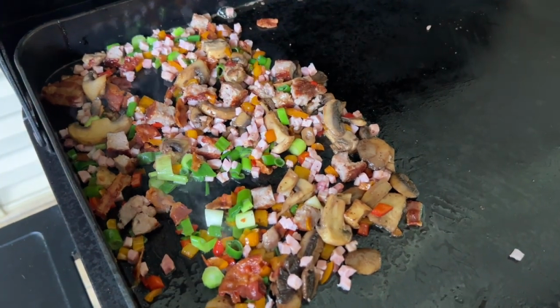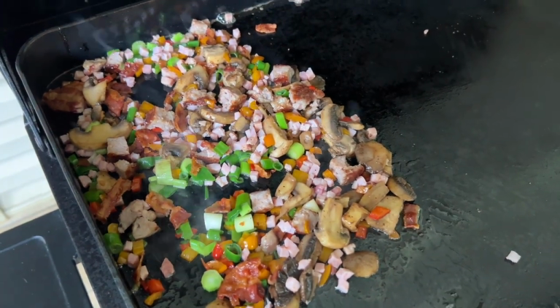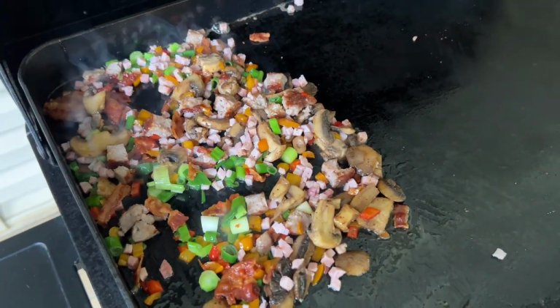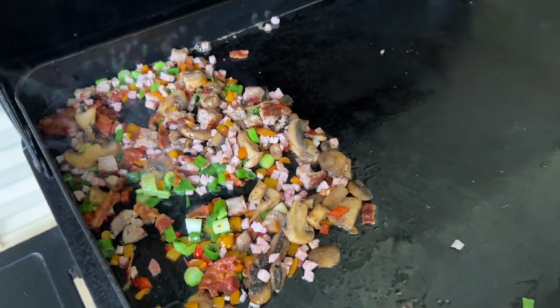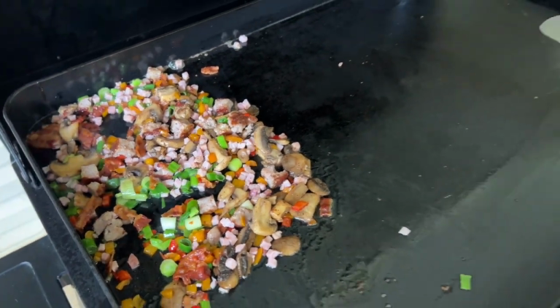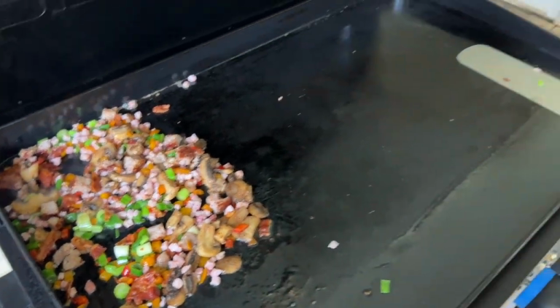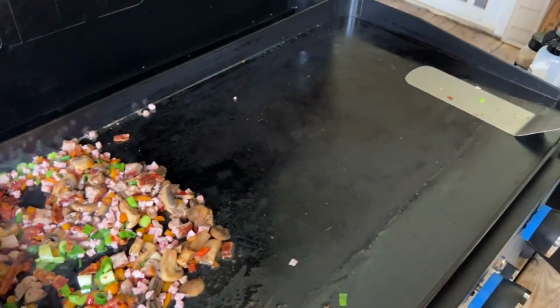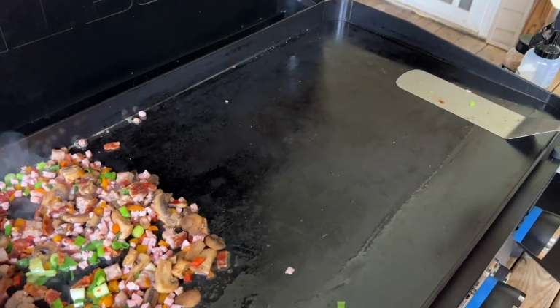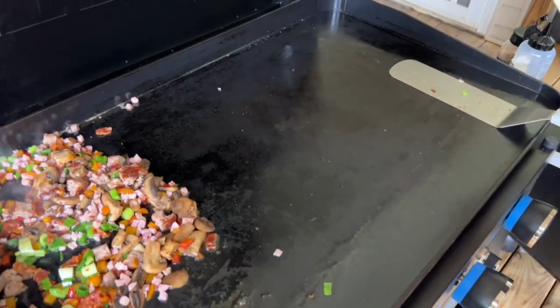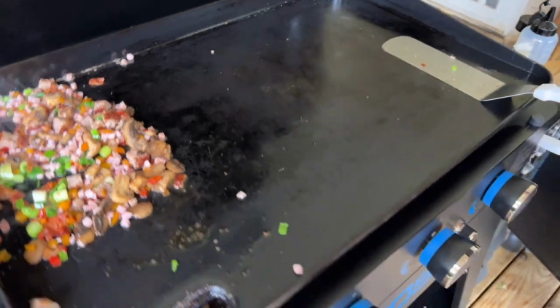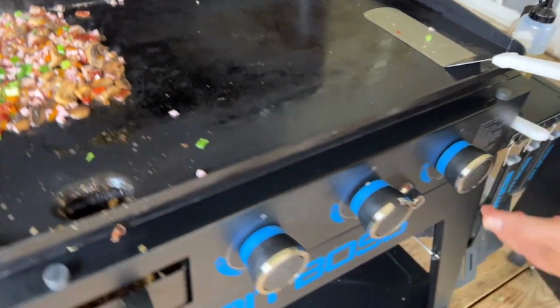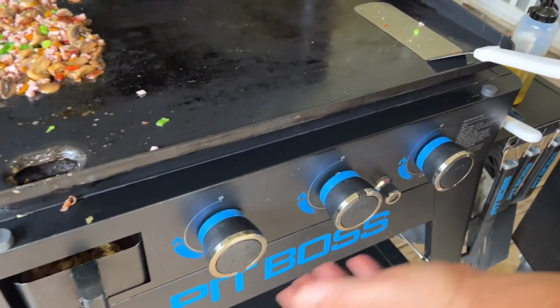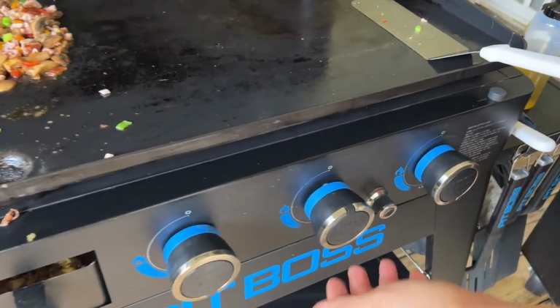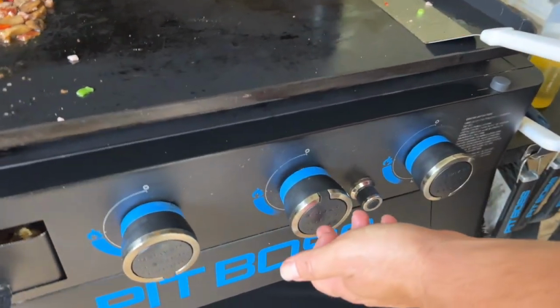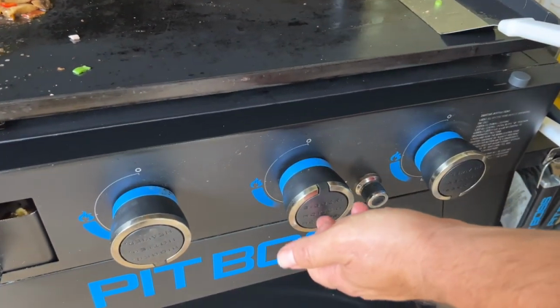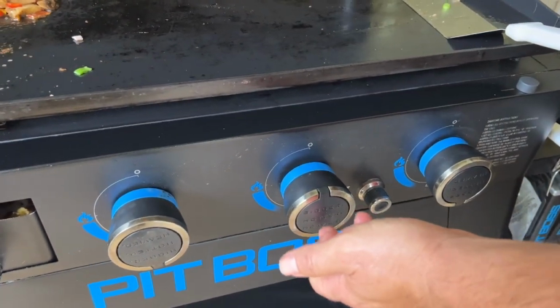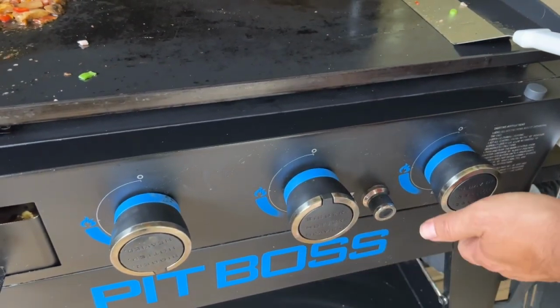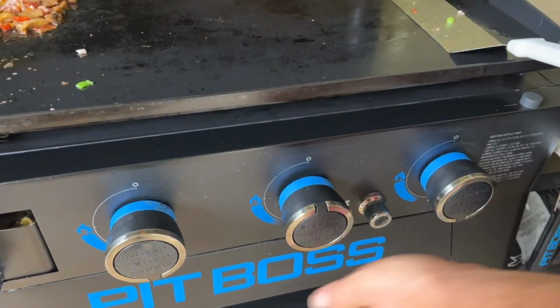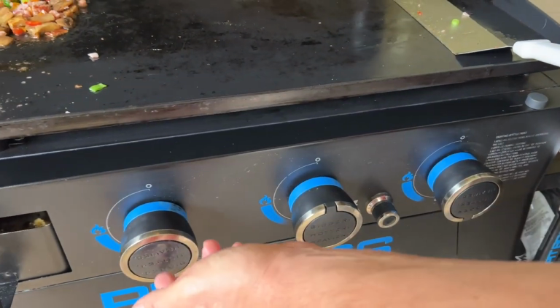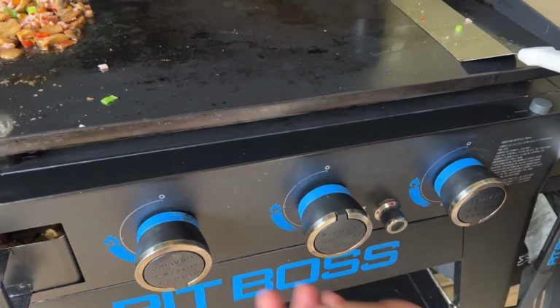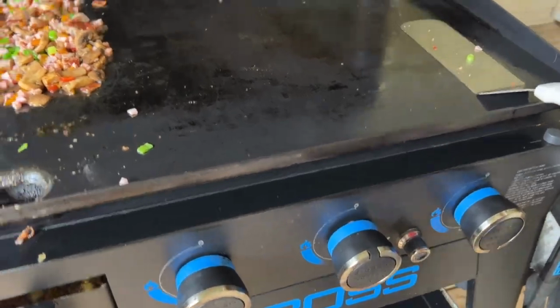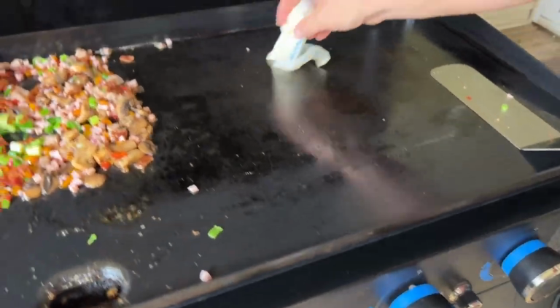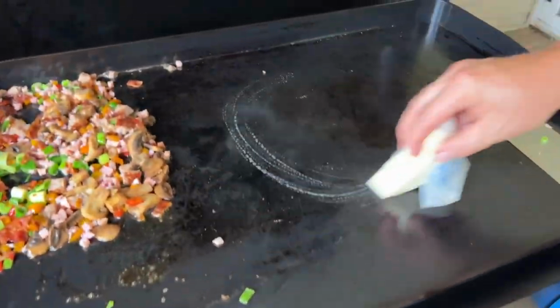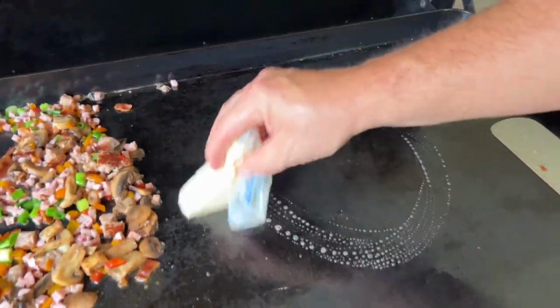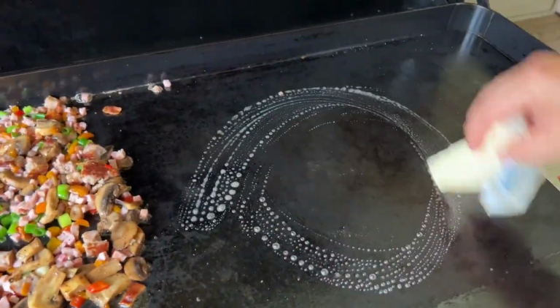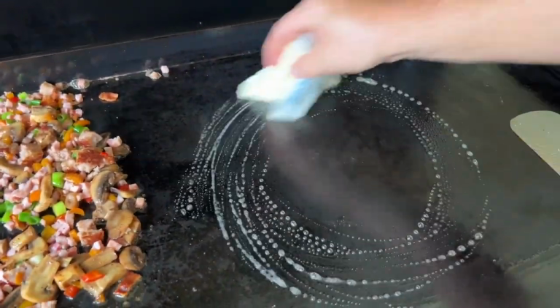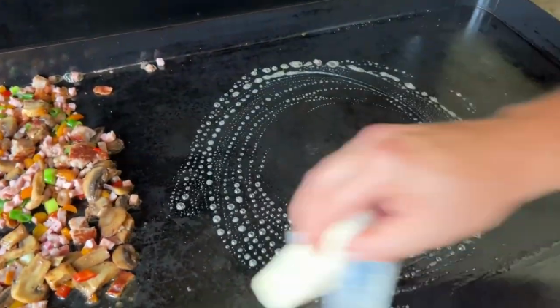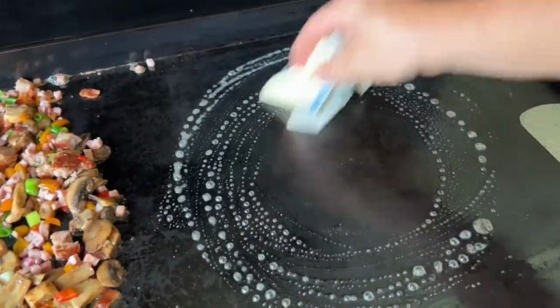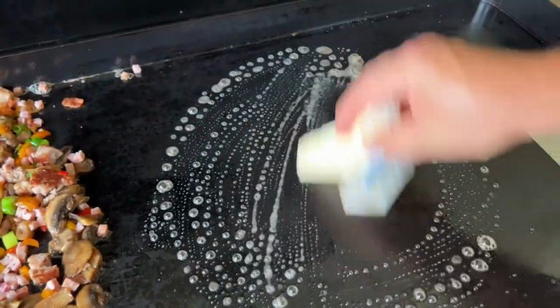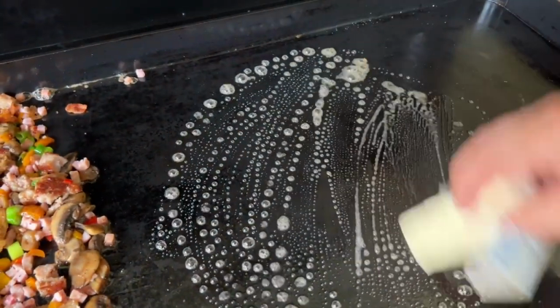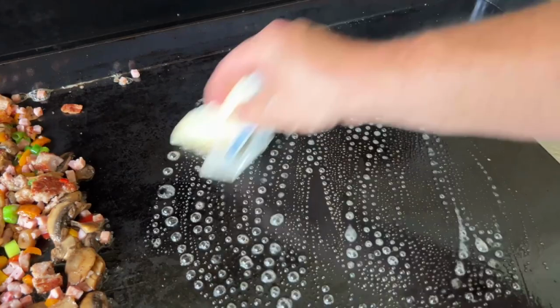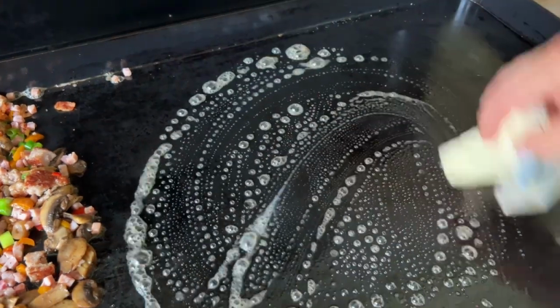Just to show you guys a little temperature control here — I've got this one off, I've got this one on, and this one on low. See how the butter's reacting? It's absolutely a beautiful thing to see.